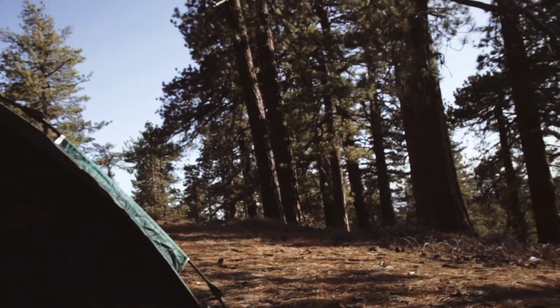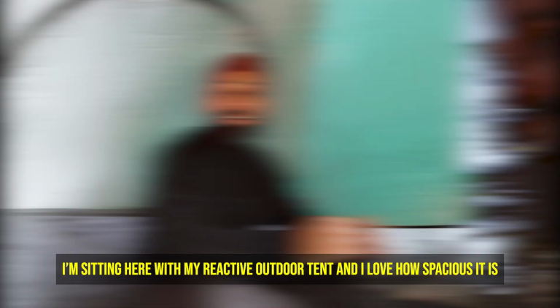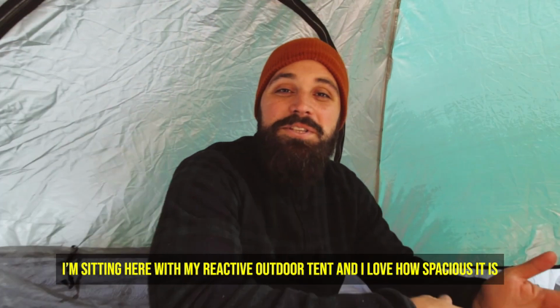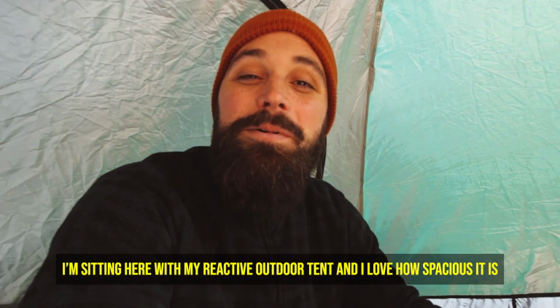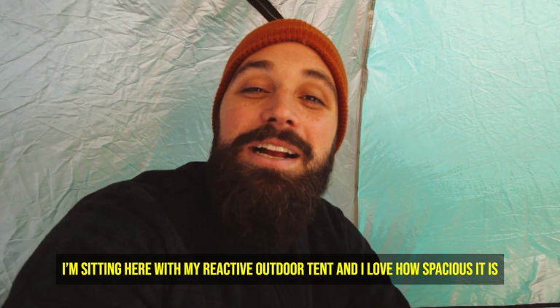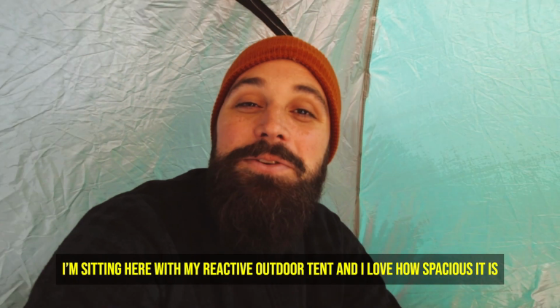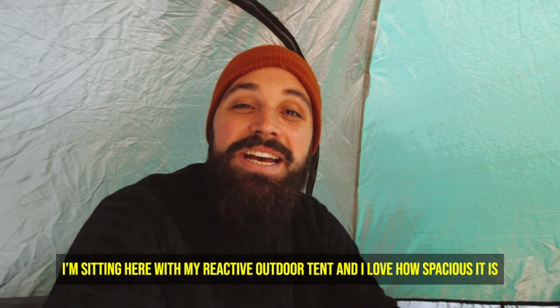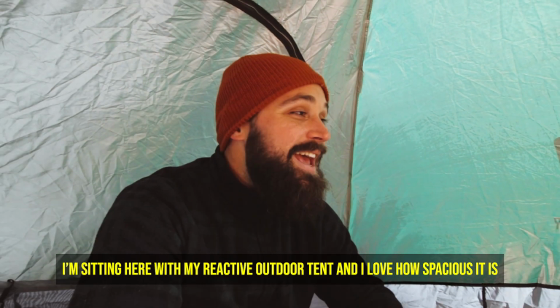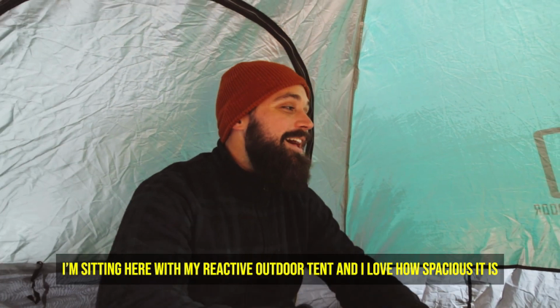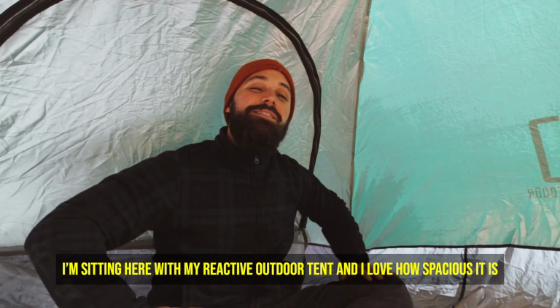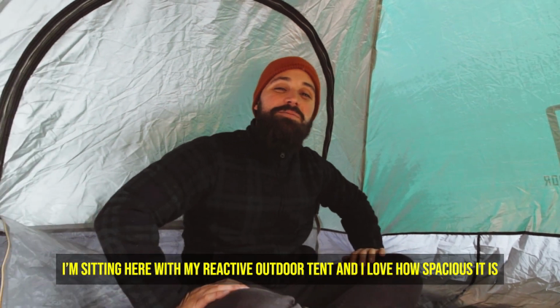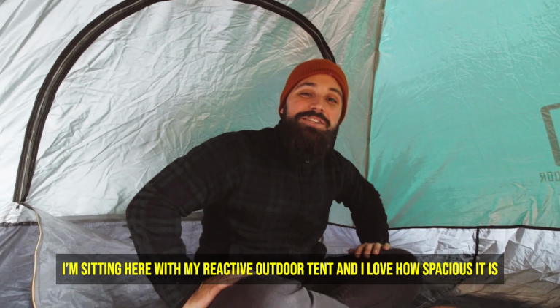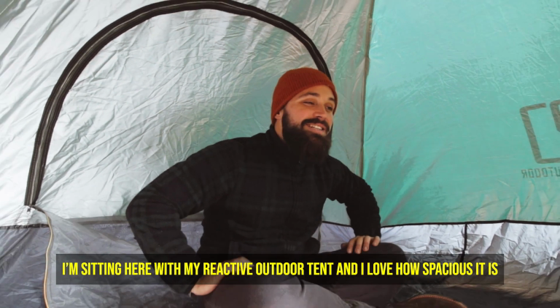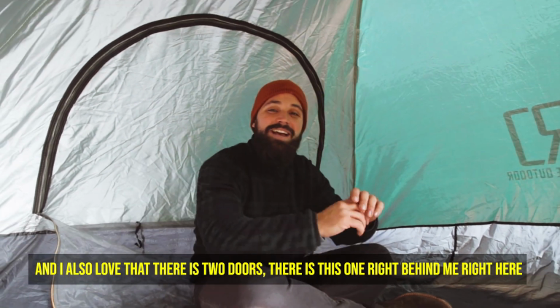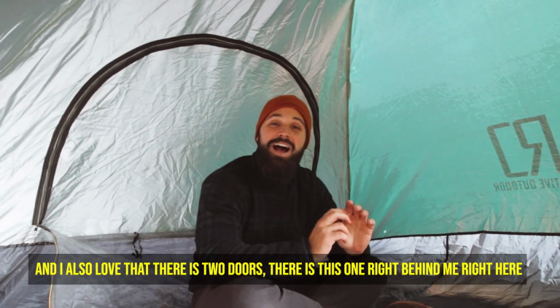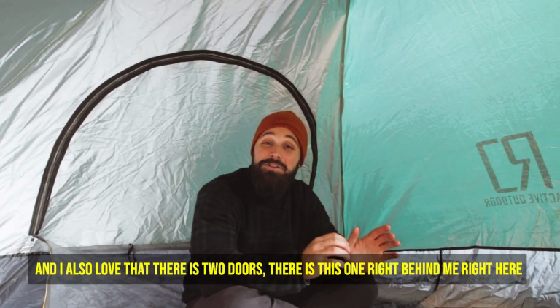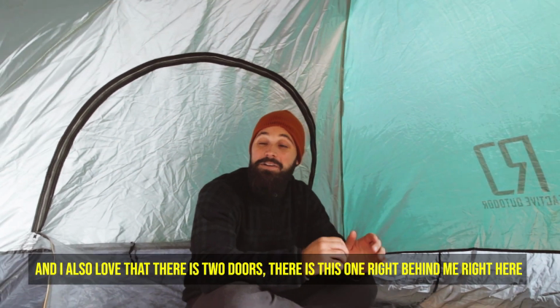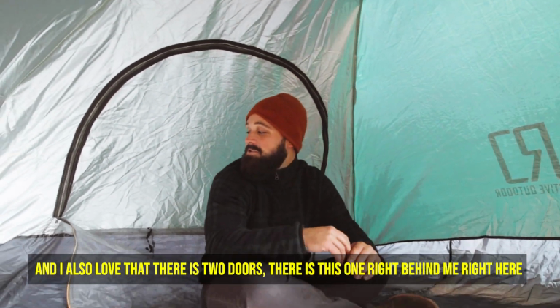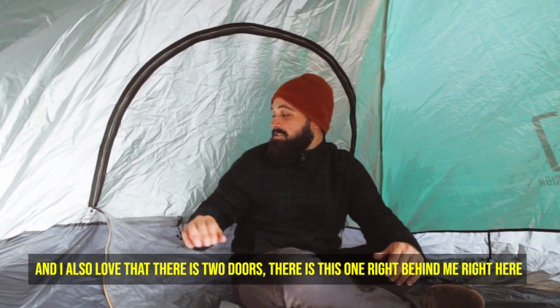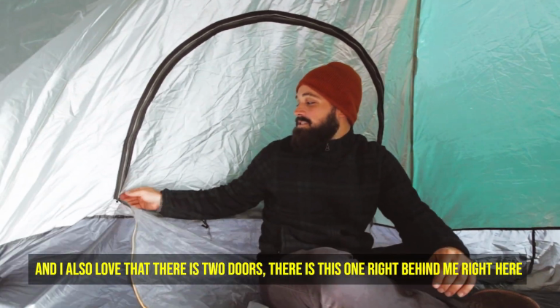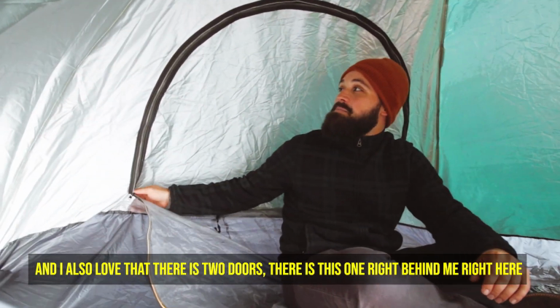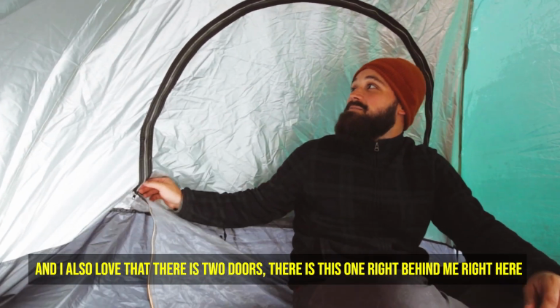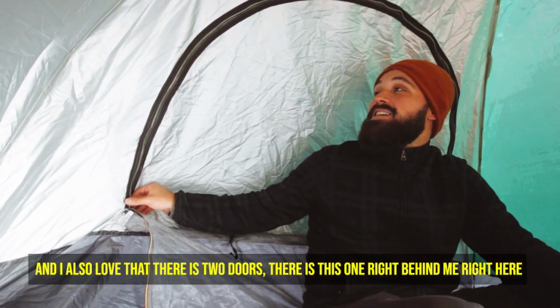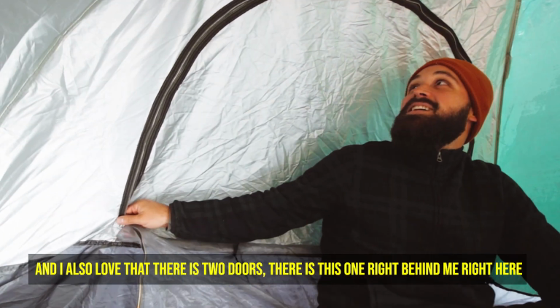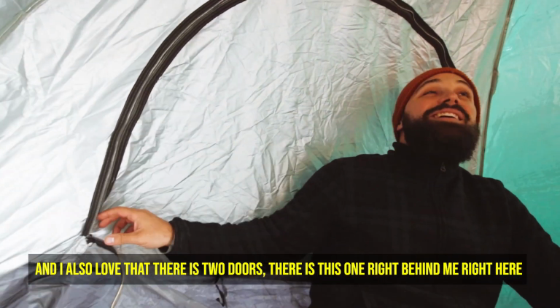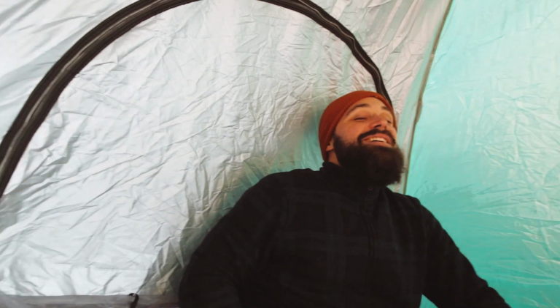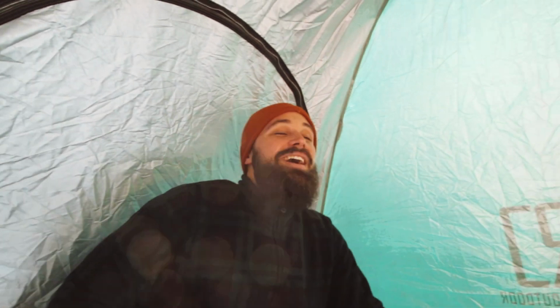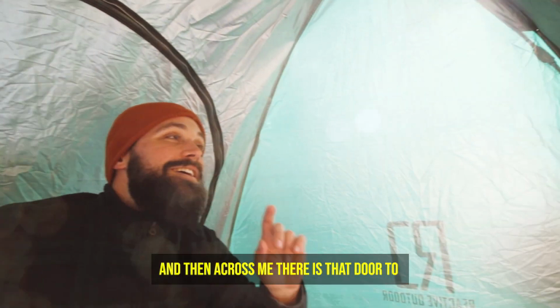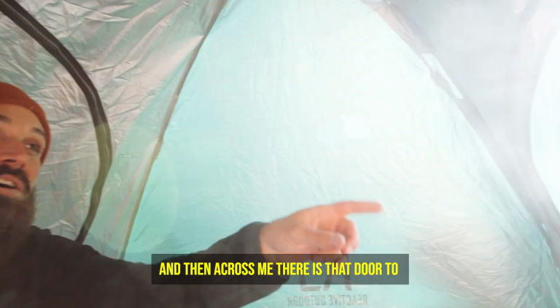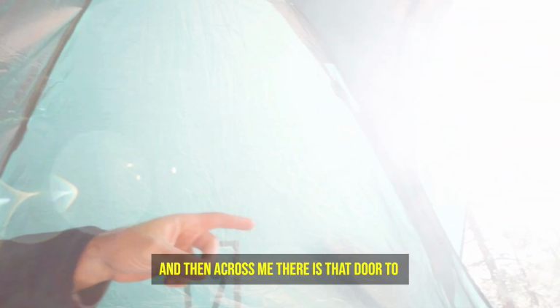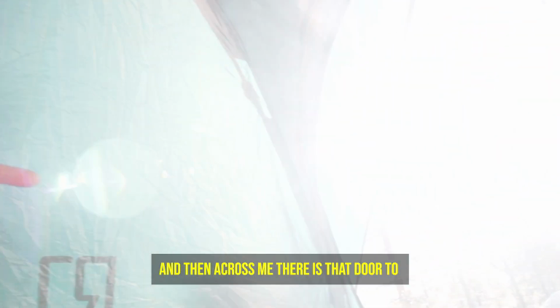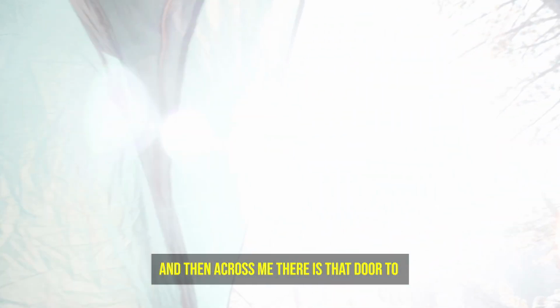I'm sitting here in my reactive outdoor tent, and I love how spacious it is. I also love that there are two doors — there's one right behind me, and then across from me there's another door too.